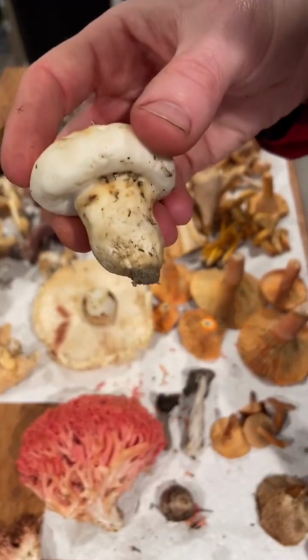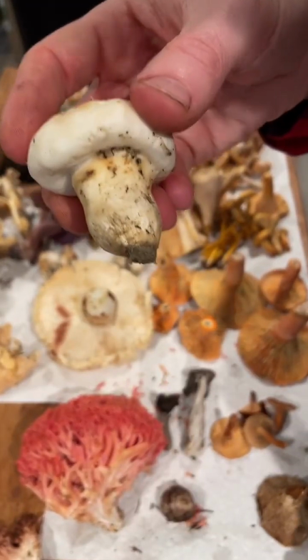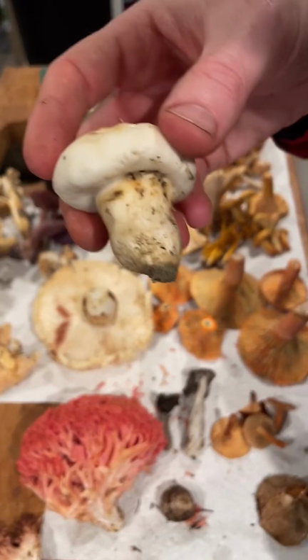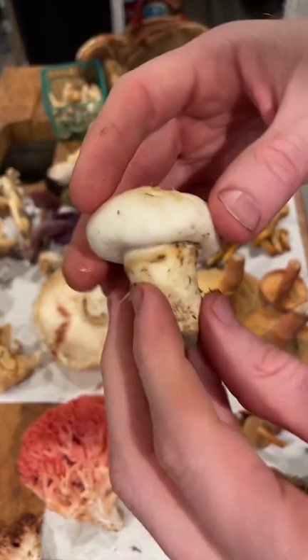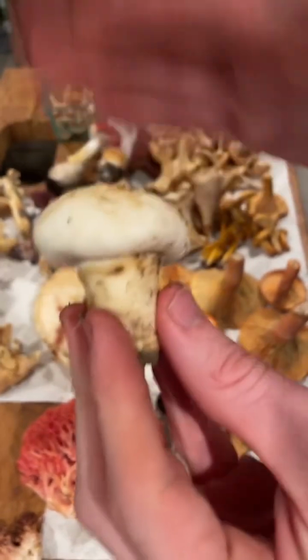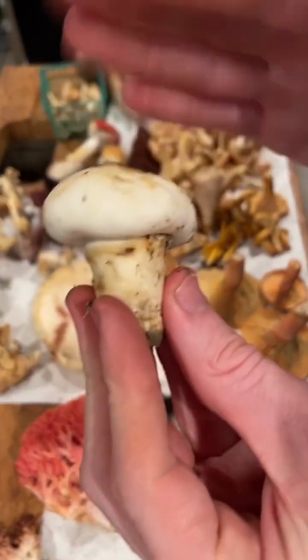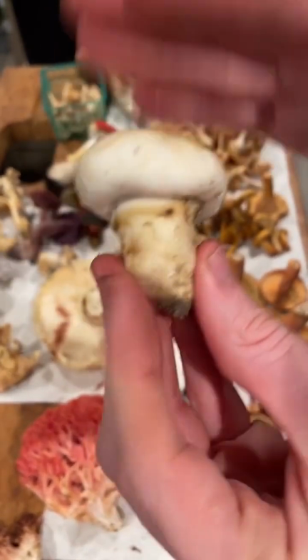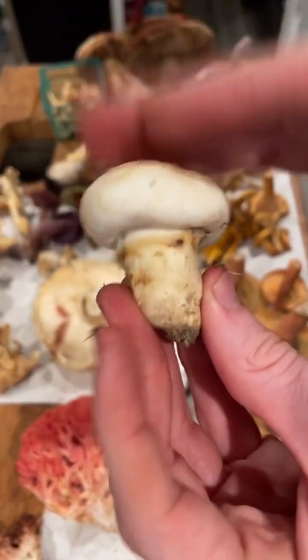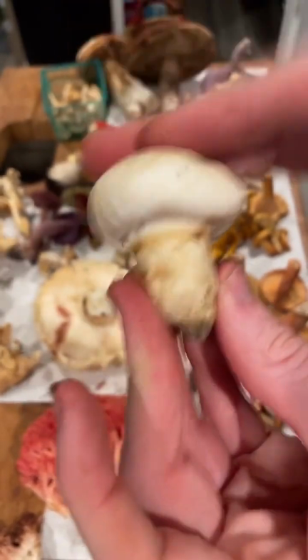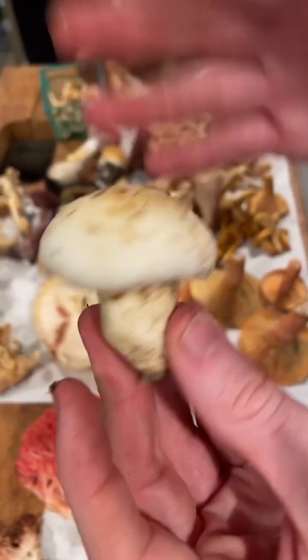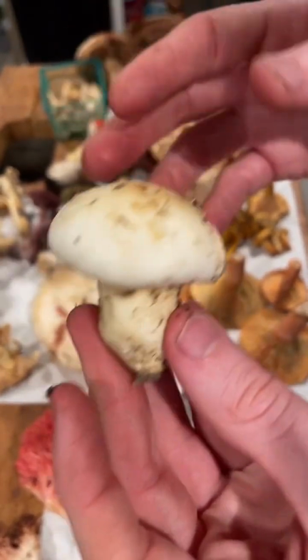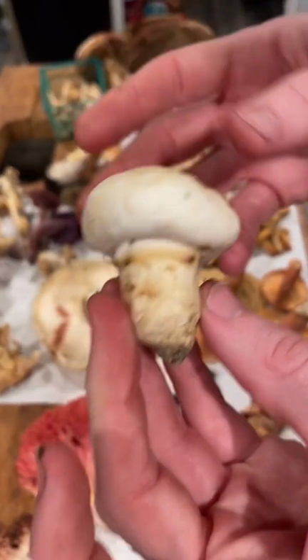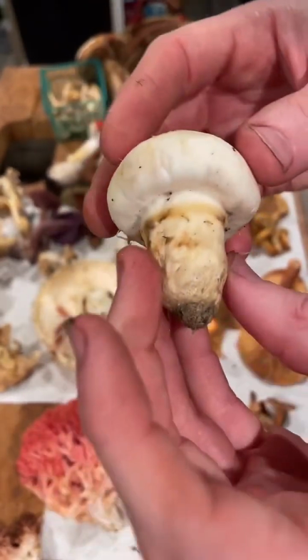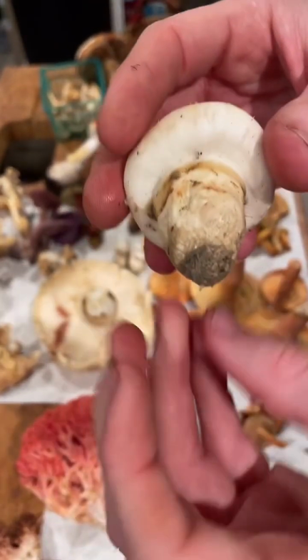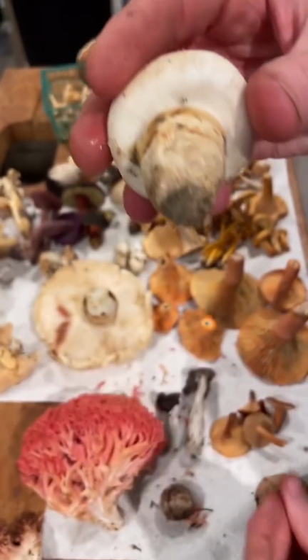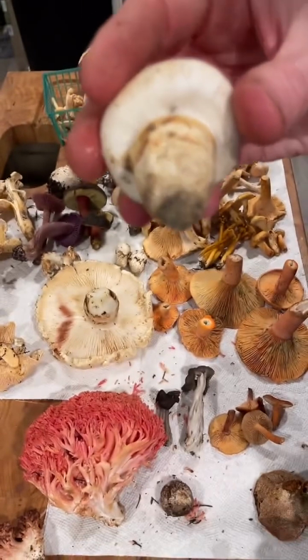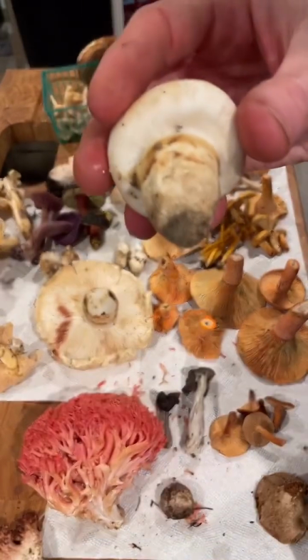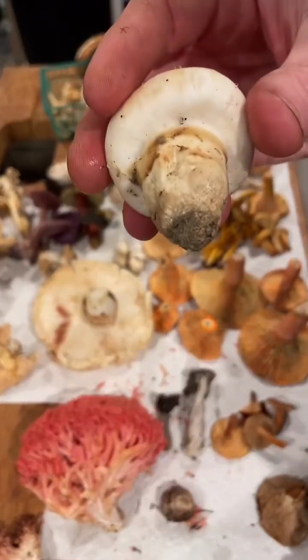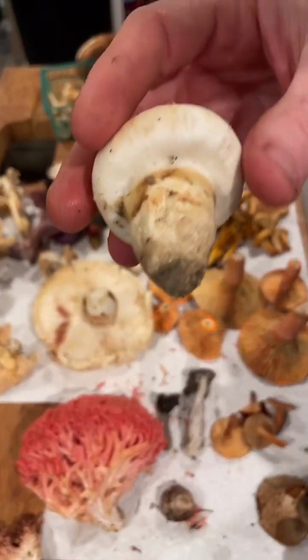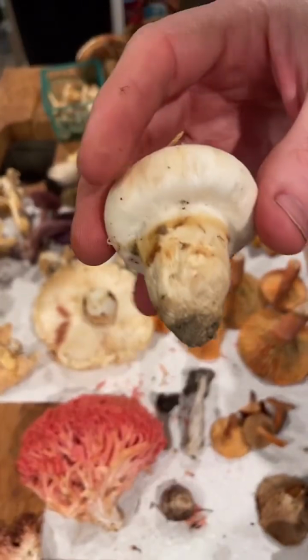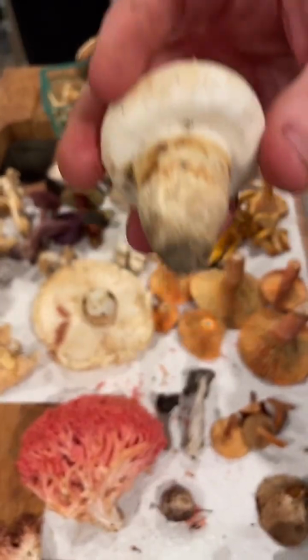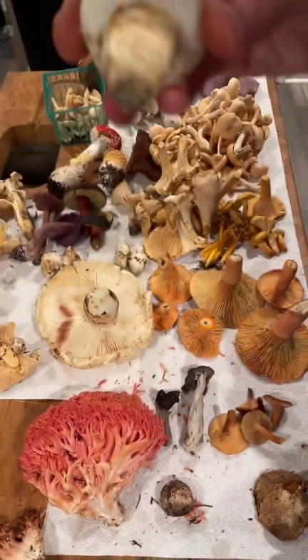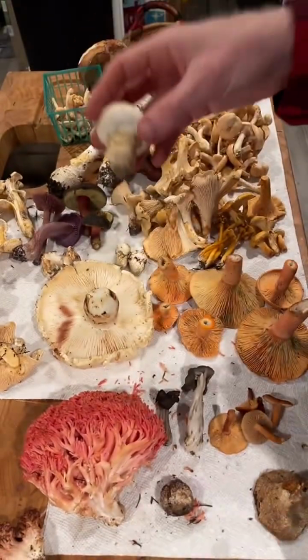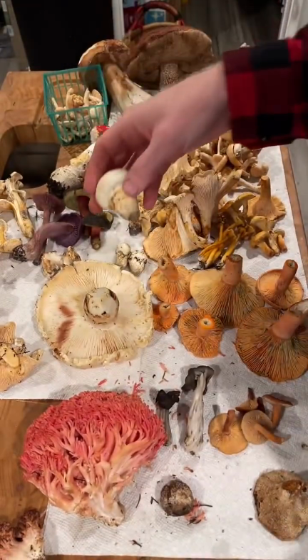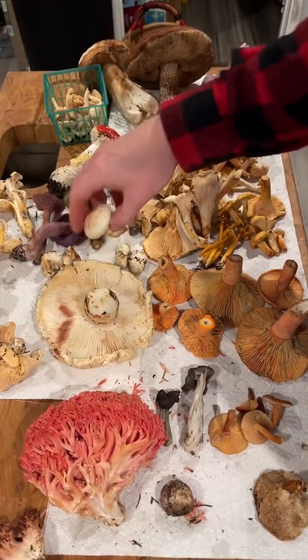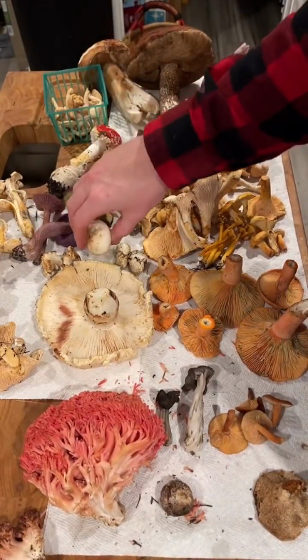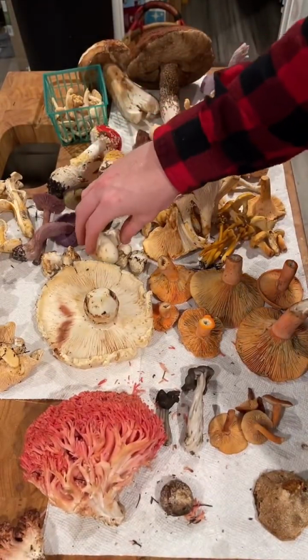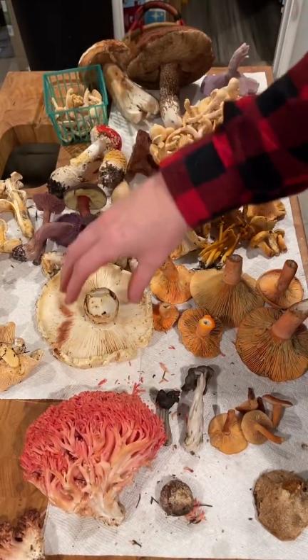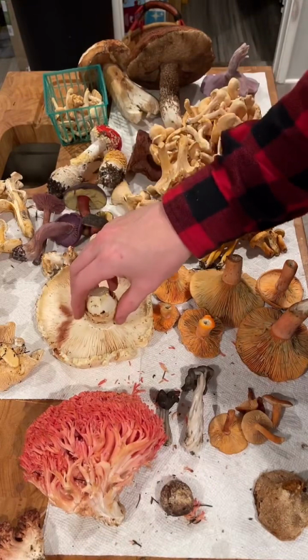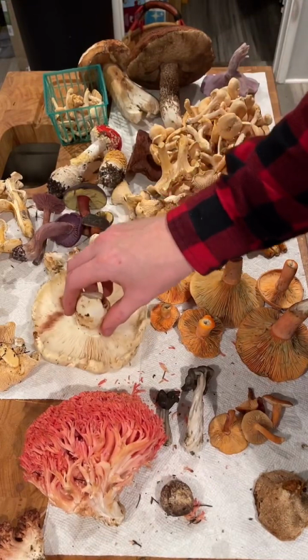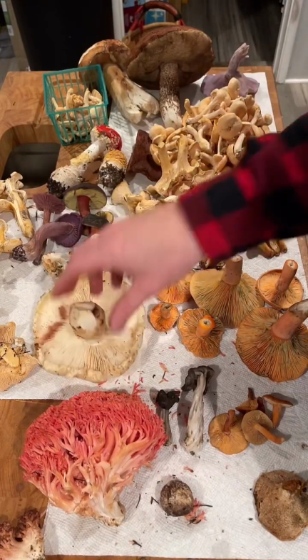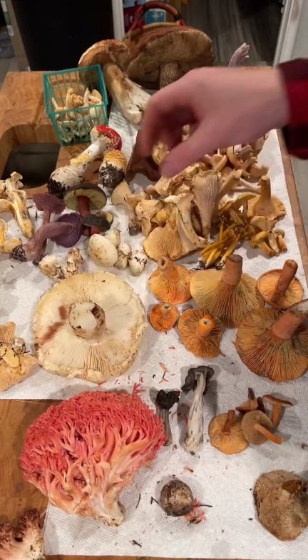The matsutake smell is sort of like a seafood-y, cinnamon, spicy, chemical odor — it can be really good in dishes but also a little polarizing. Some people feel weird about matsutake and don't always like eating it. I do enjoy it, but I serve it more with Asian flavors like soy and dashi than with butter and herbs like most western treatments of mushrooms.